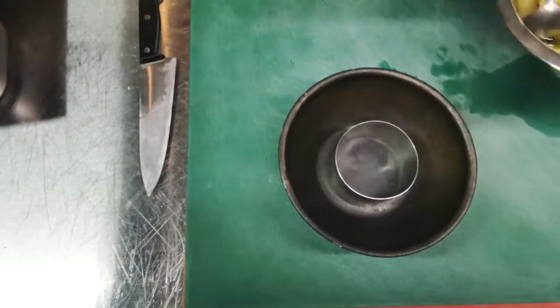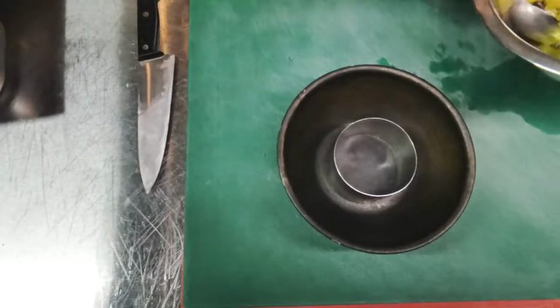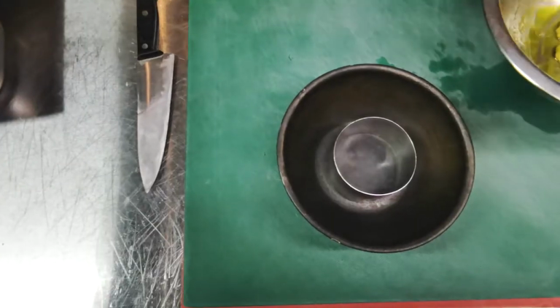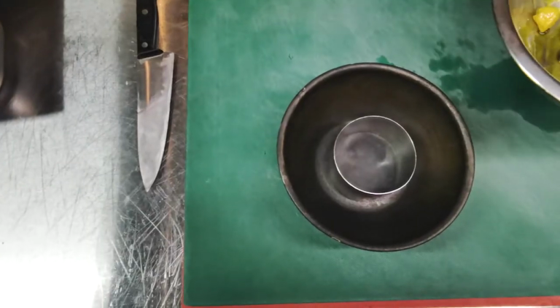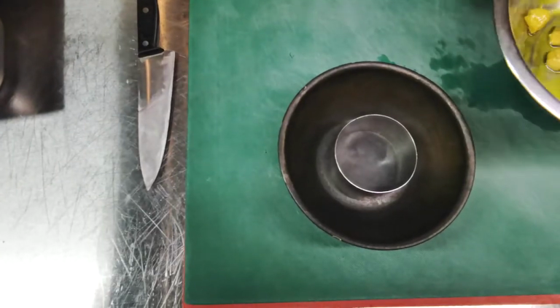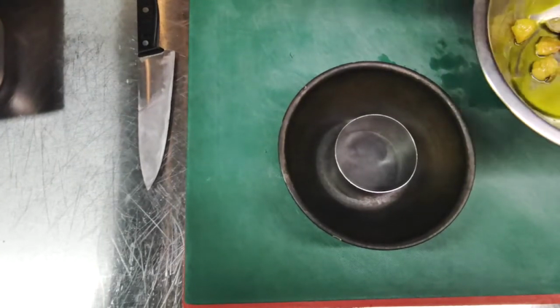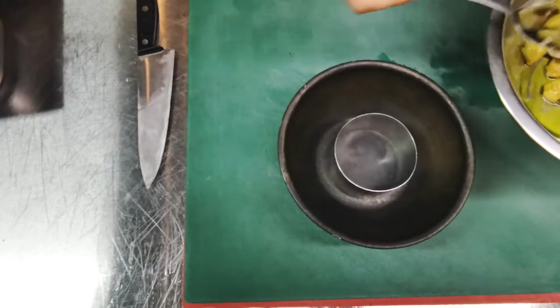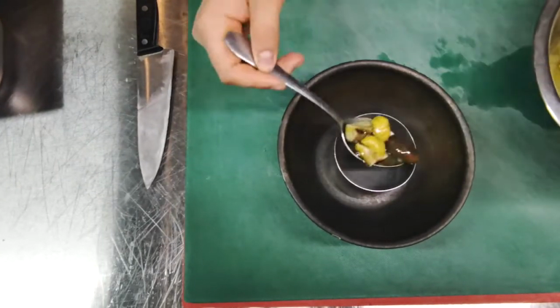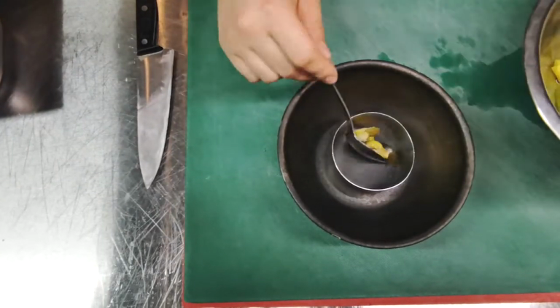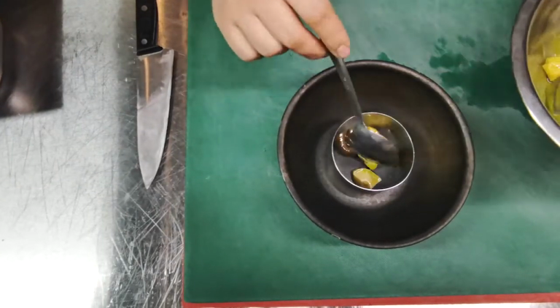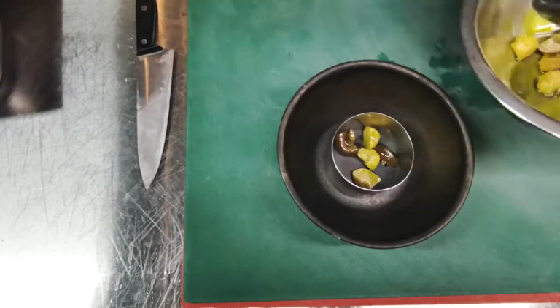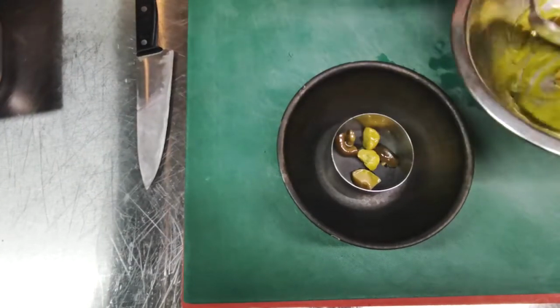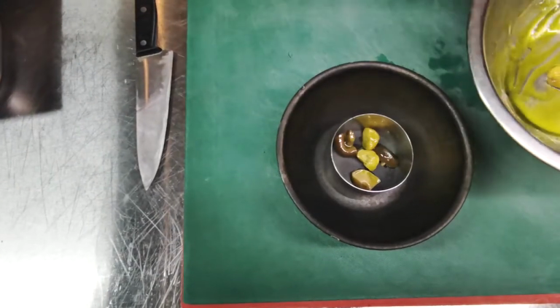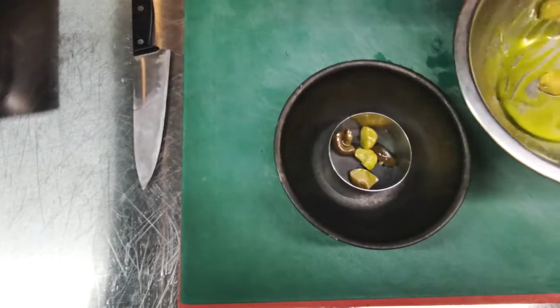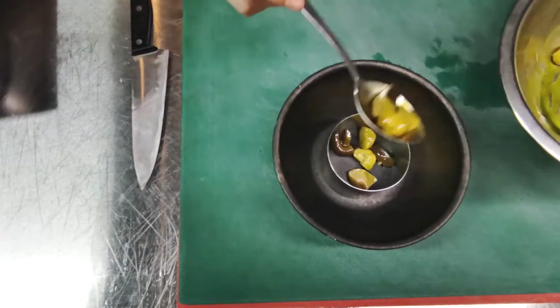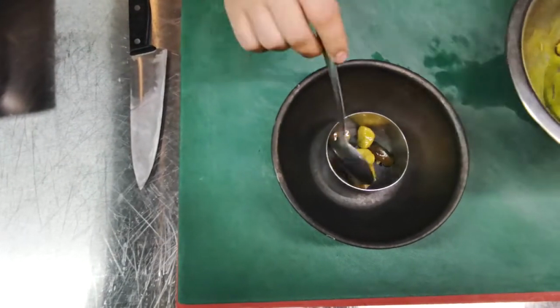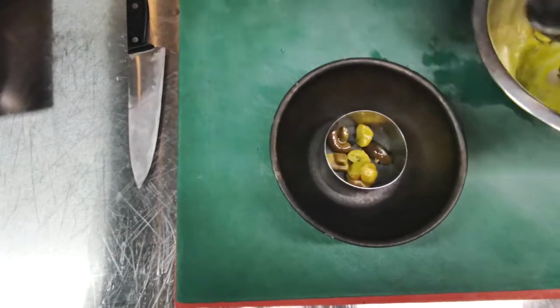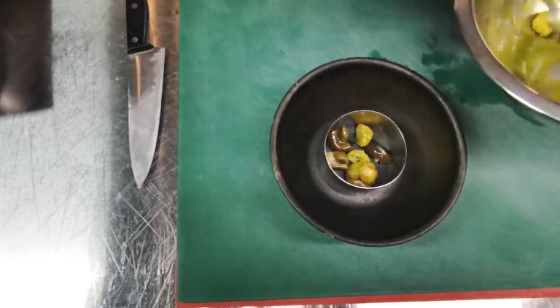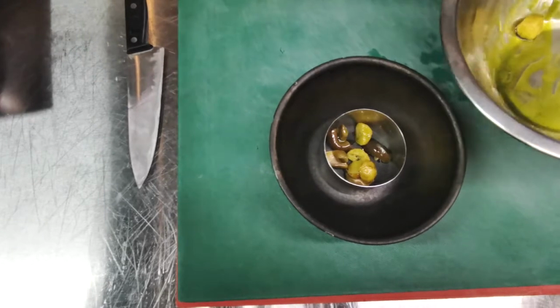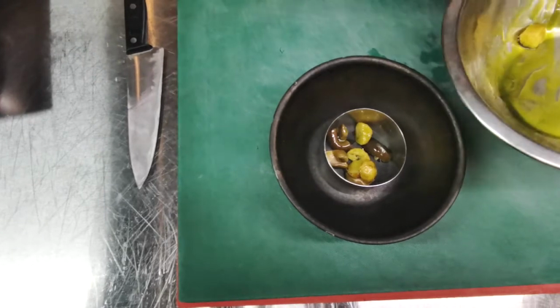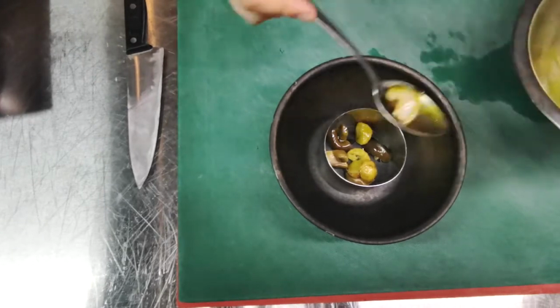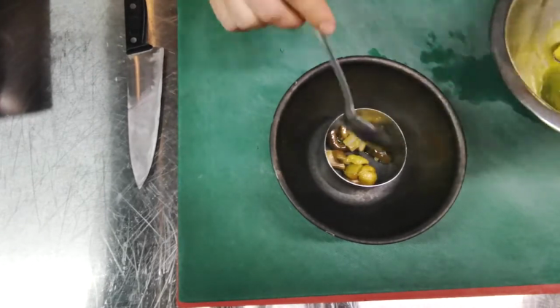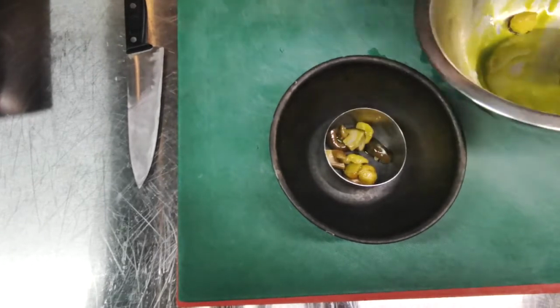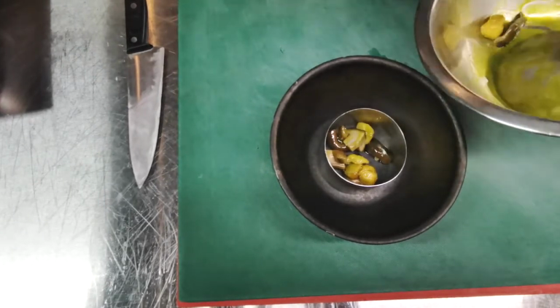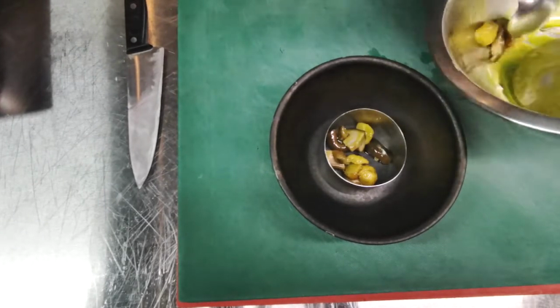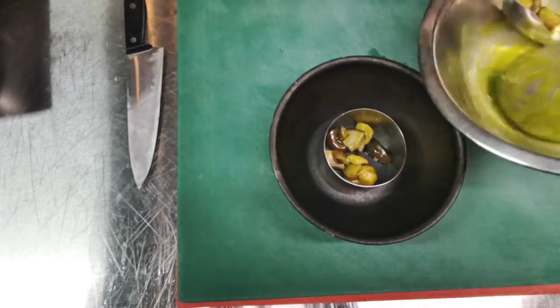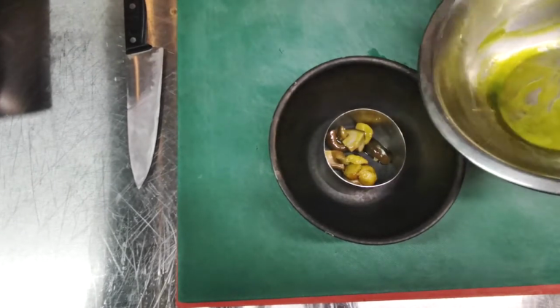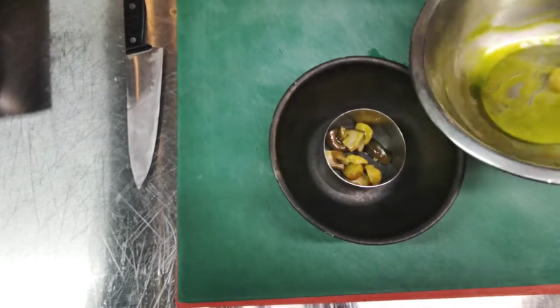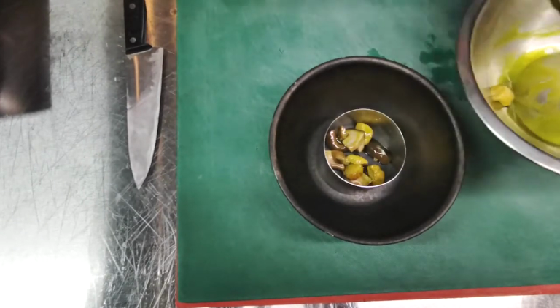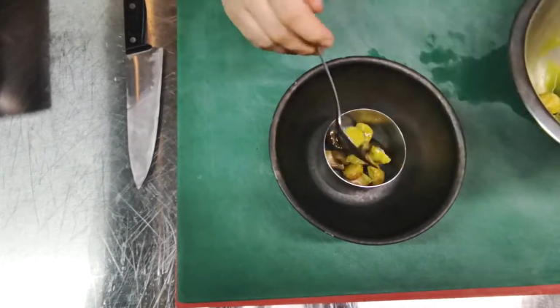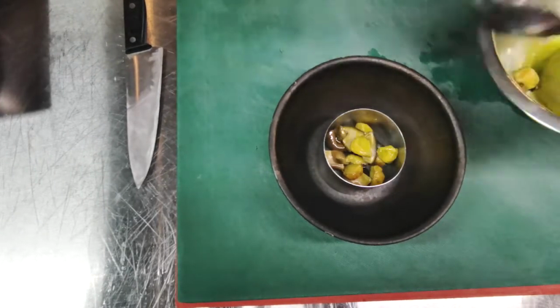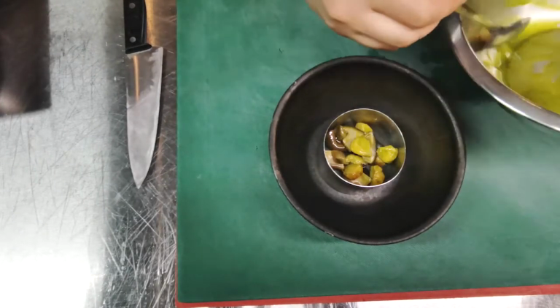Take a ring mold with a diameter of 5 or 6 cm. In the center, place the potatoes and mushrooms in layers.